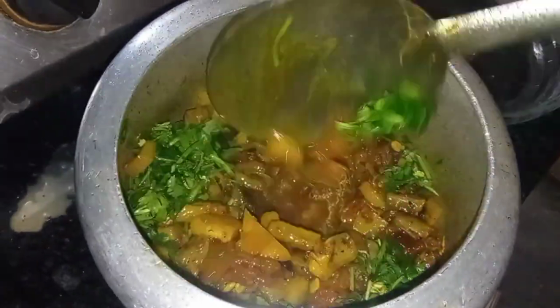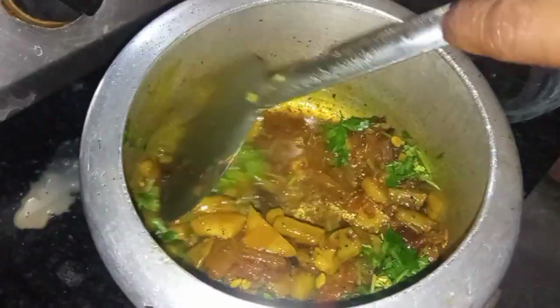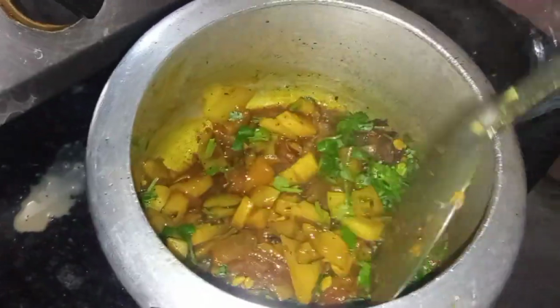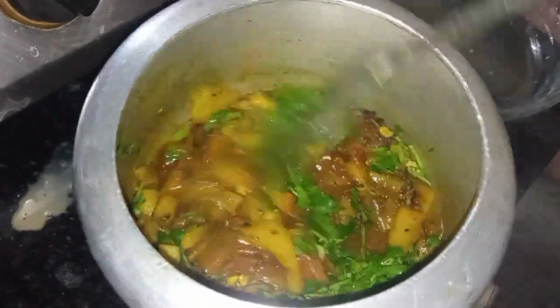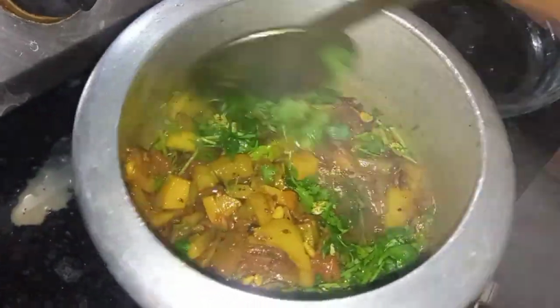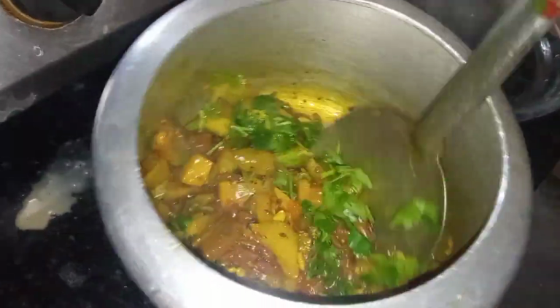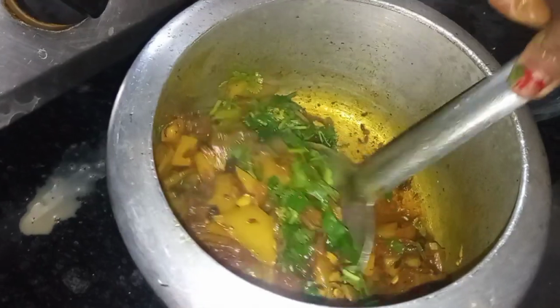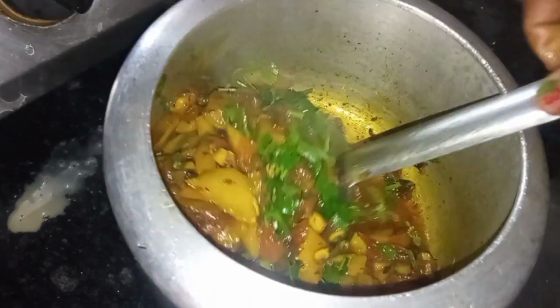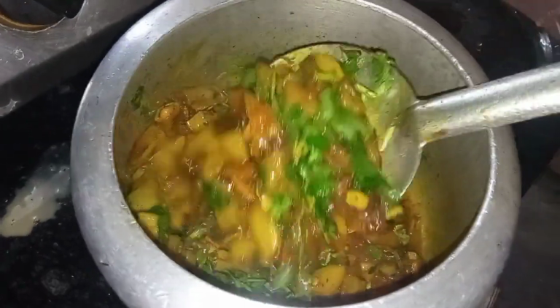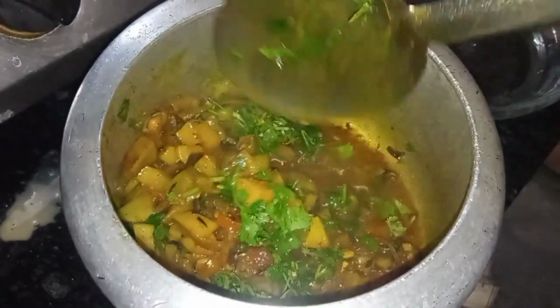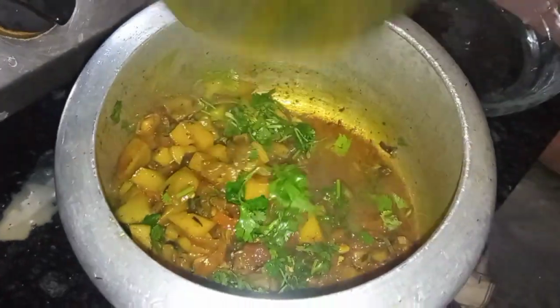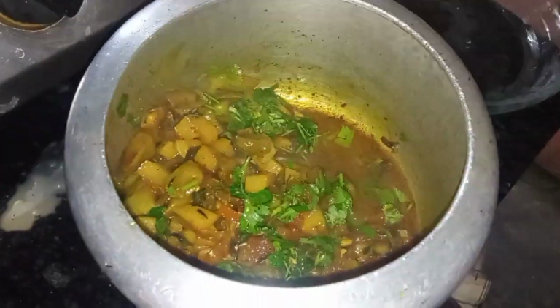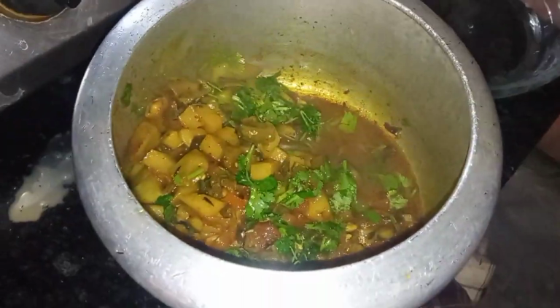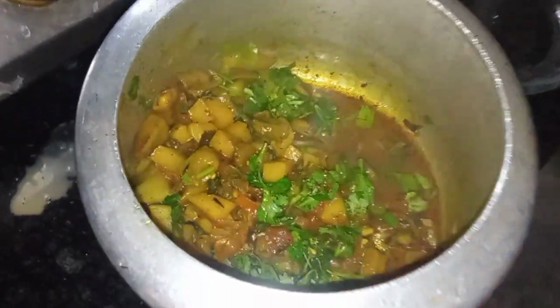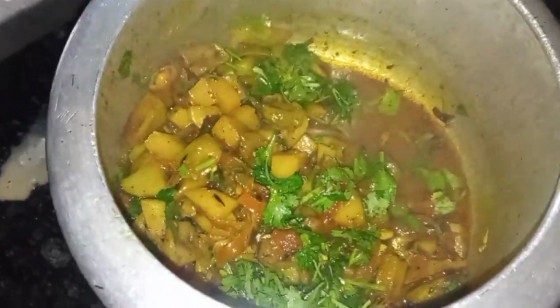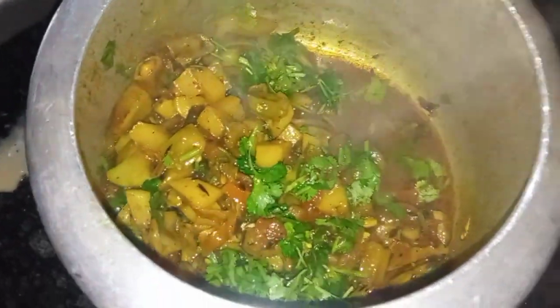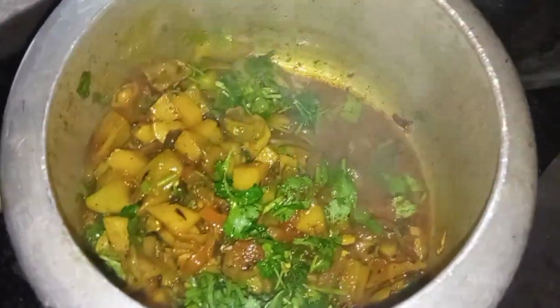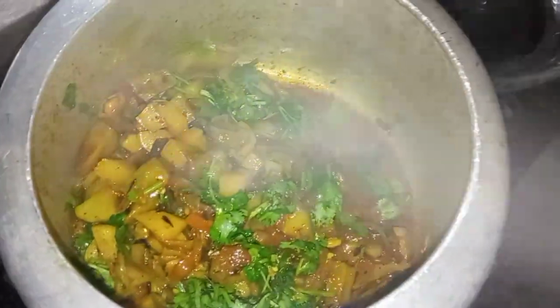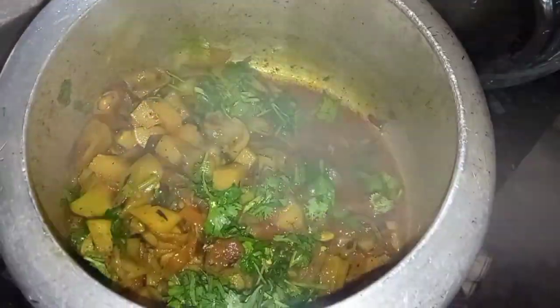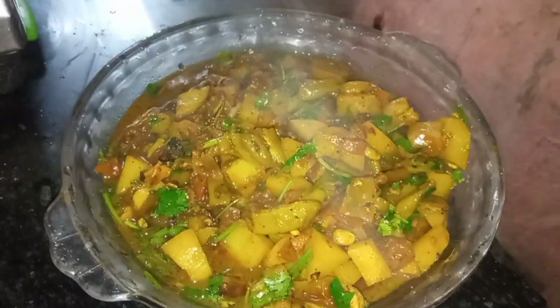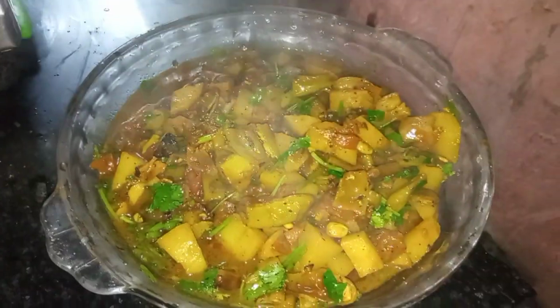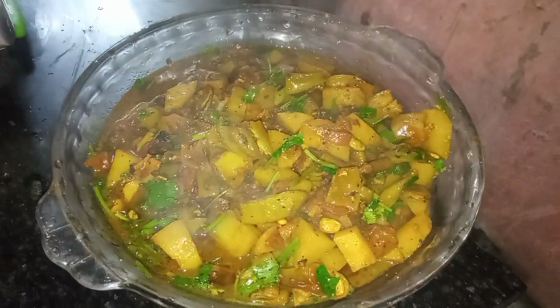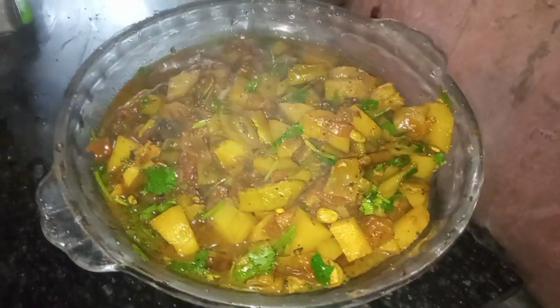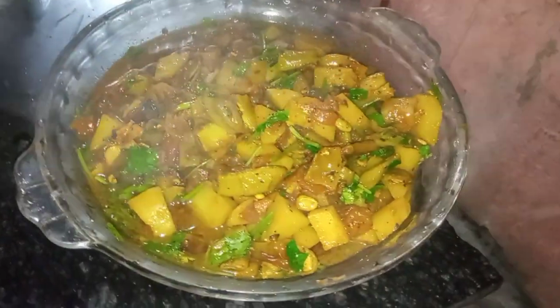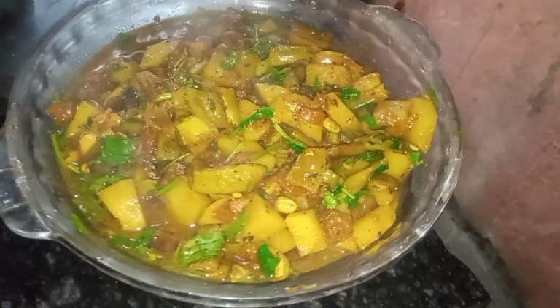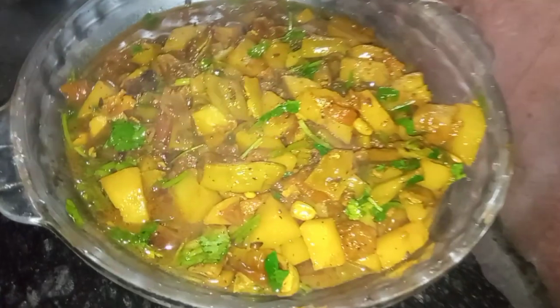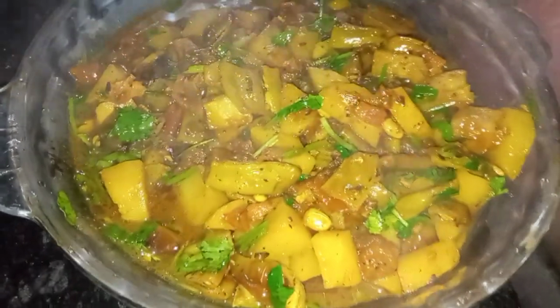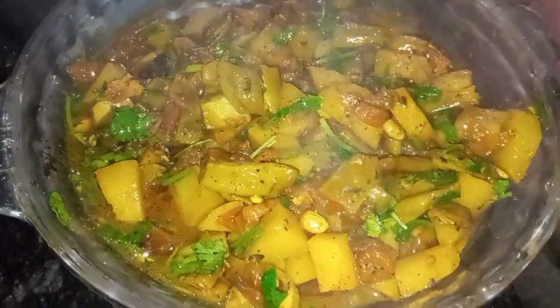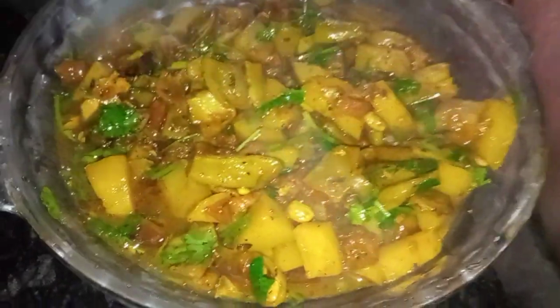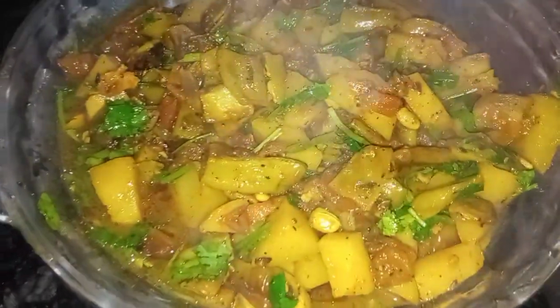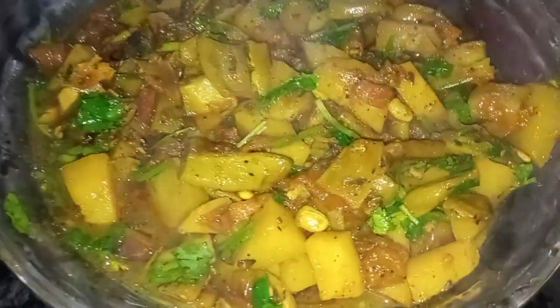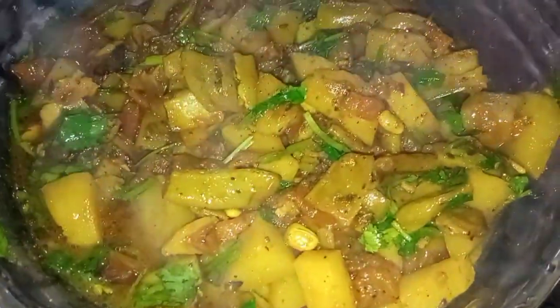See how sweet, tasty, good. I am ready for the same subject recipe. How did you taste the recipe?